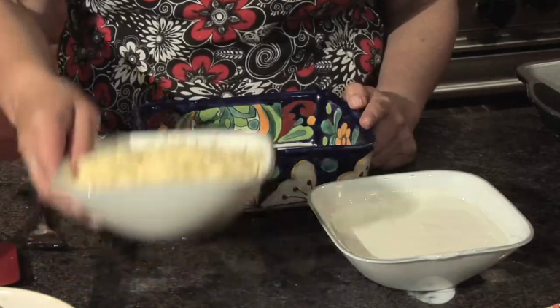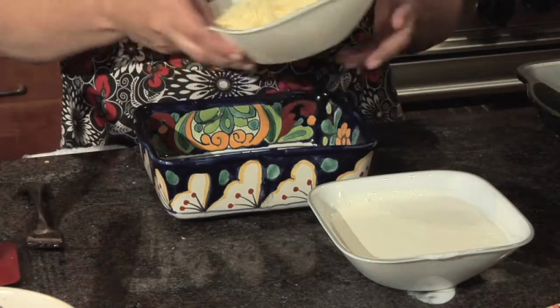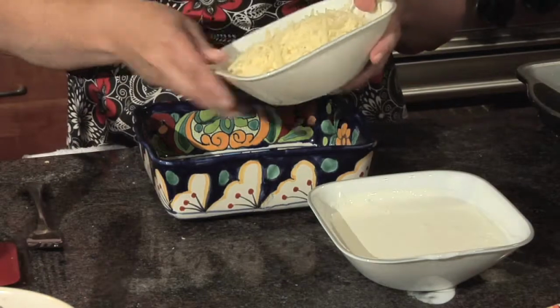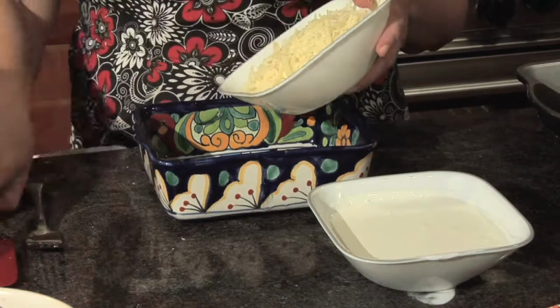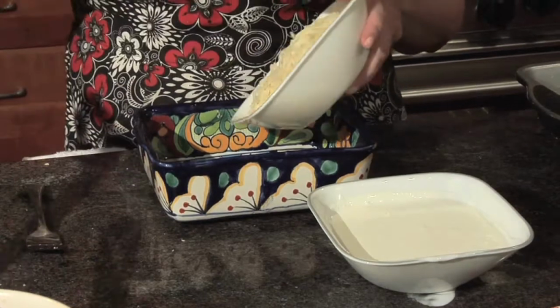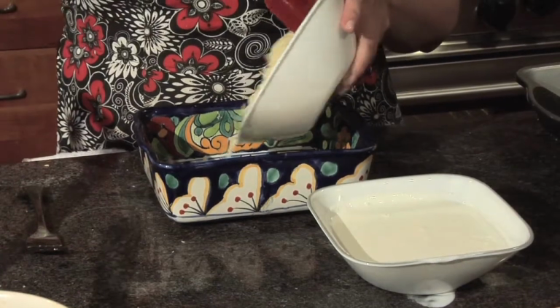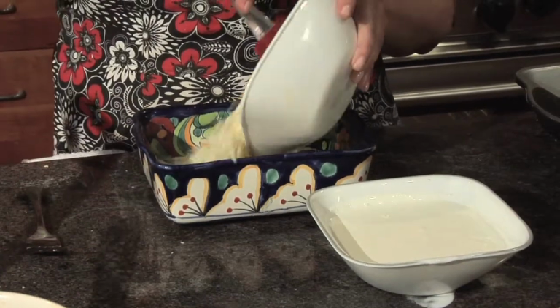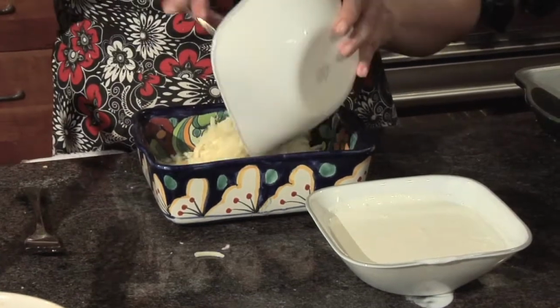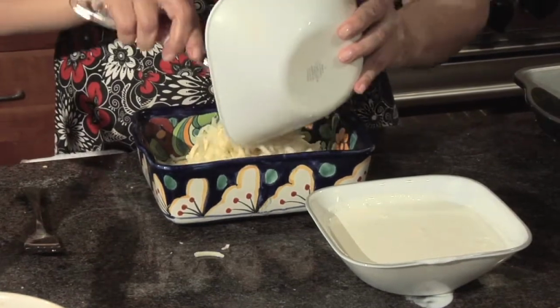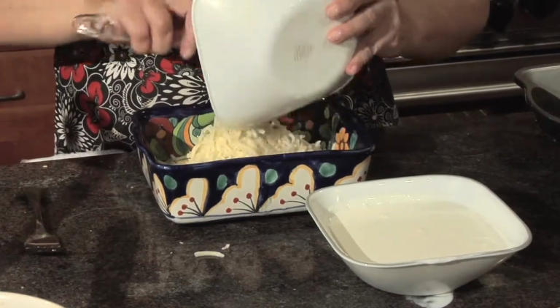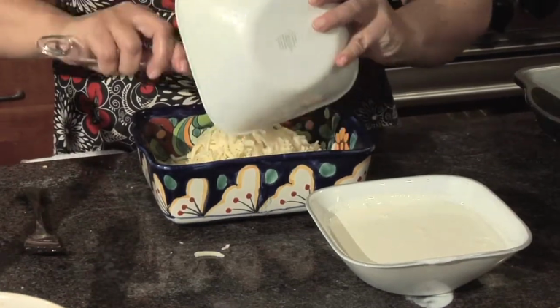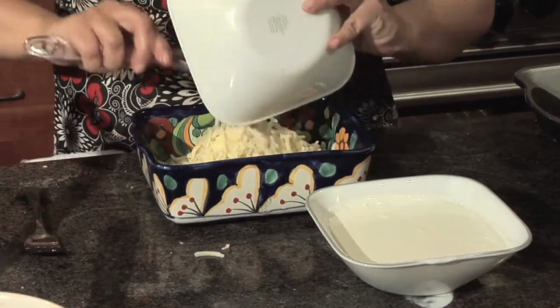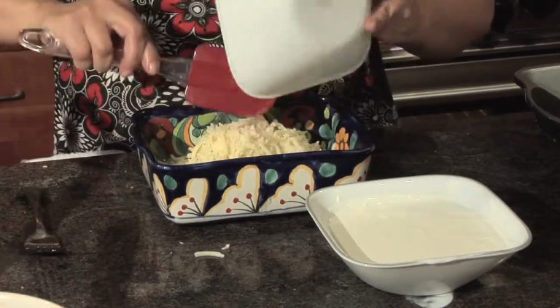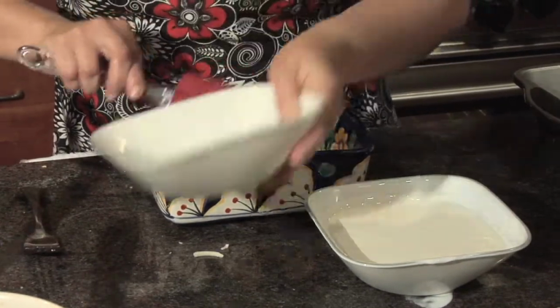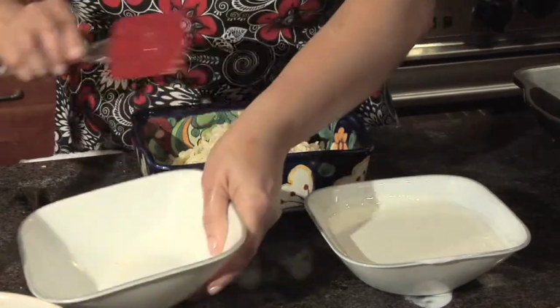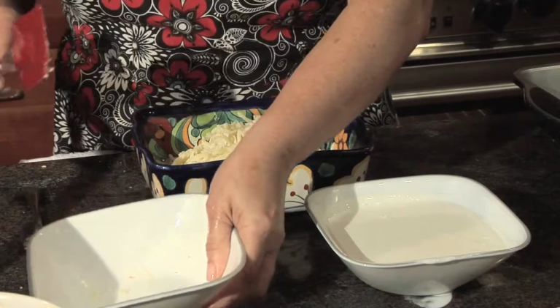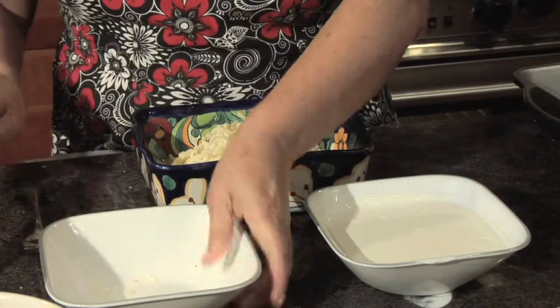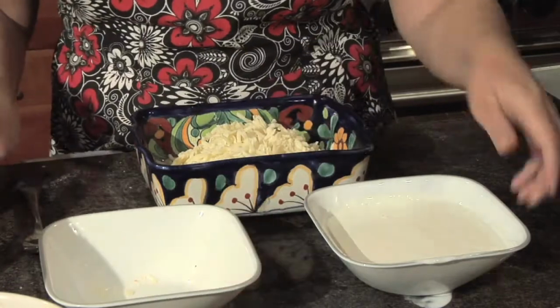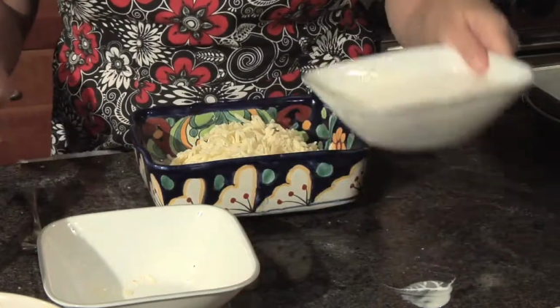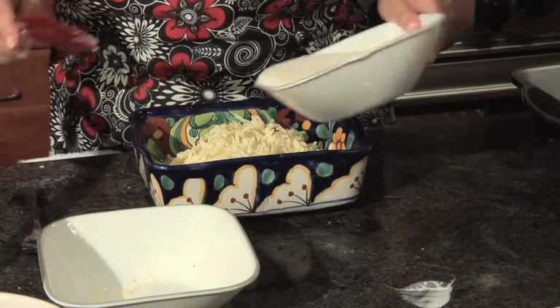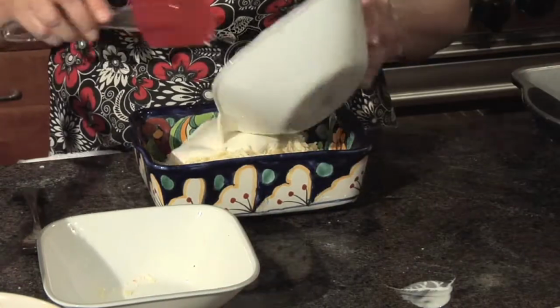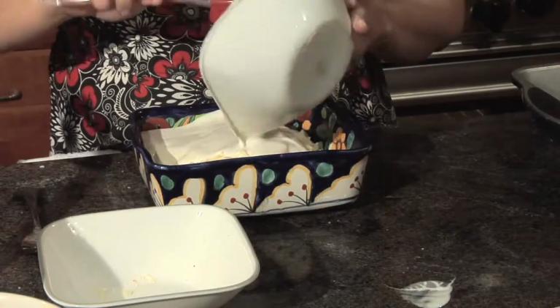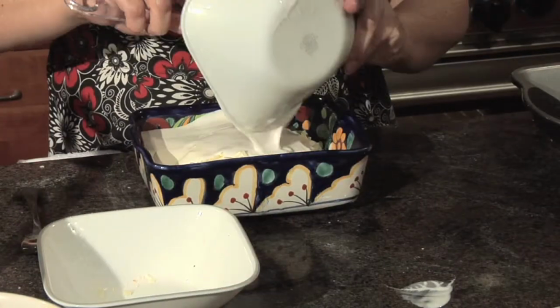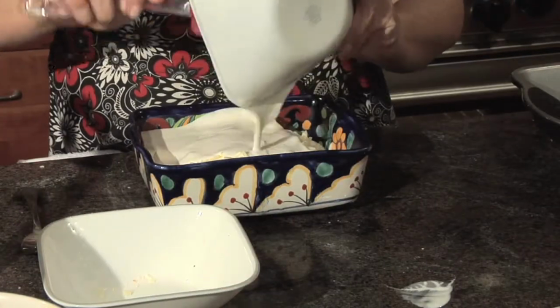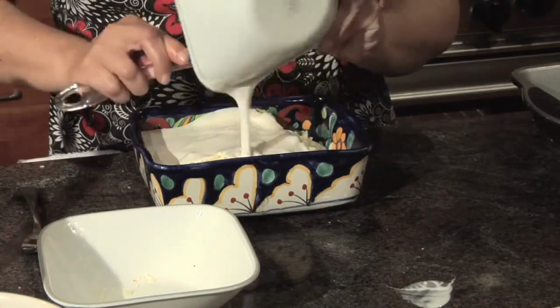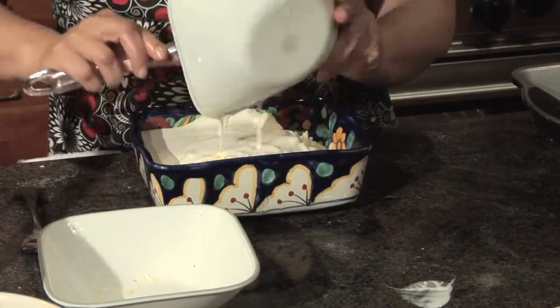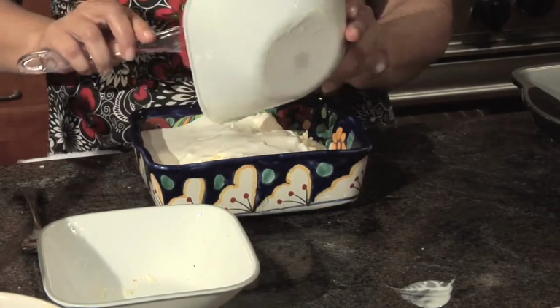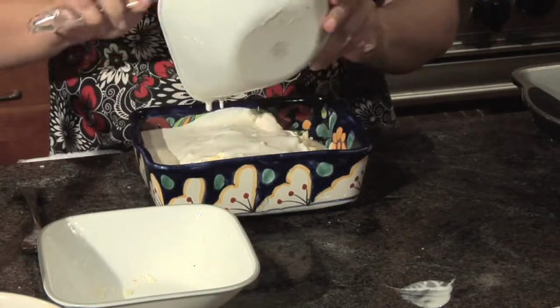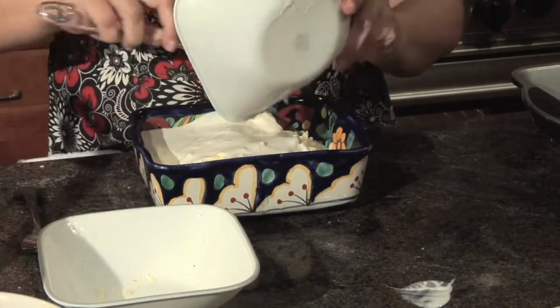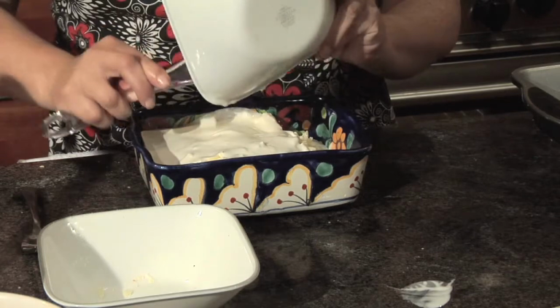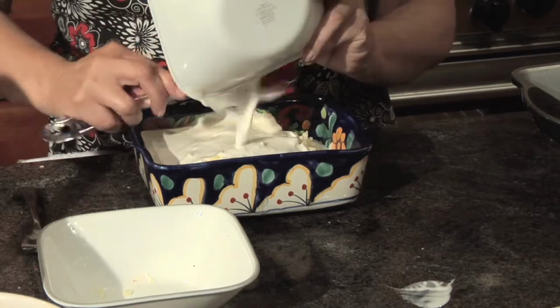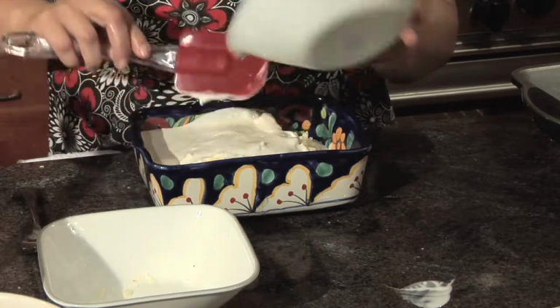Next we're going to make the cheese mixture. We're going to combine two cups of grated cheese with two cups of crema fresca and mix them together.